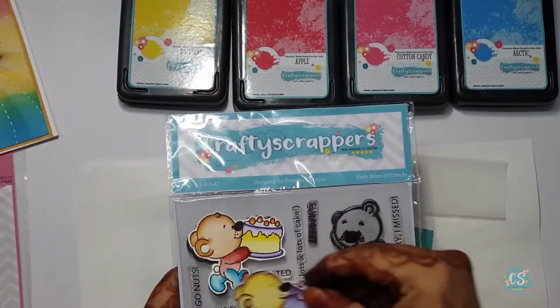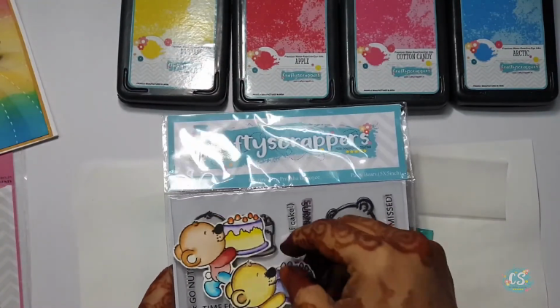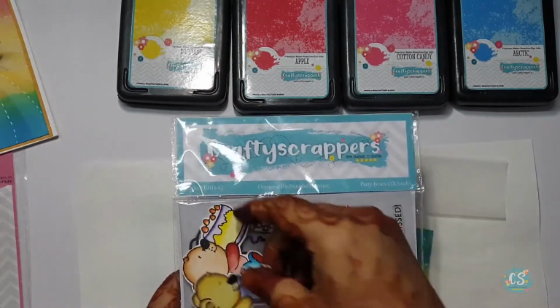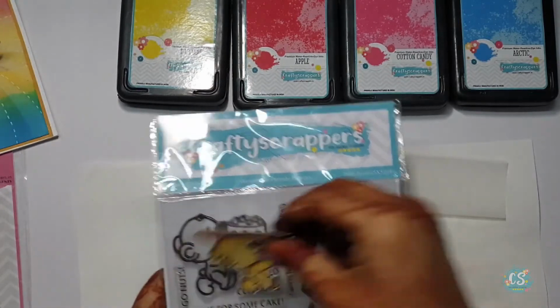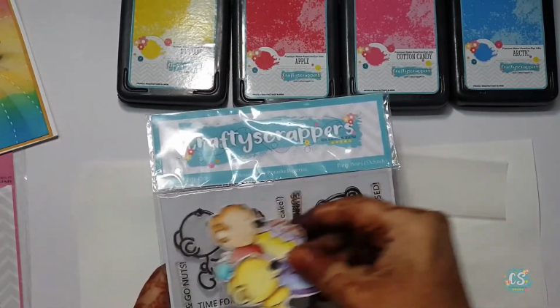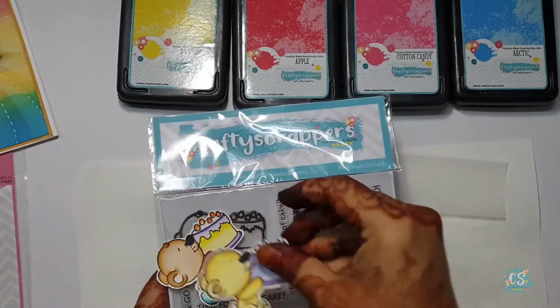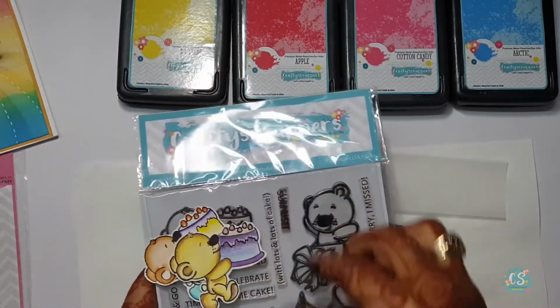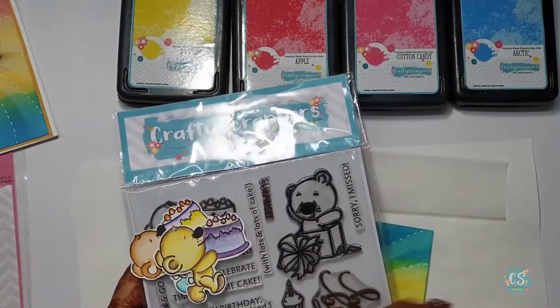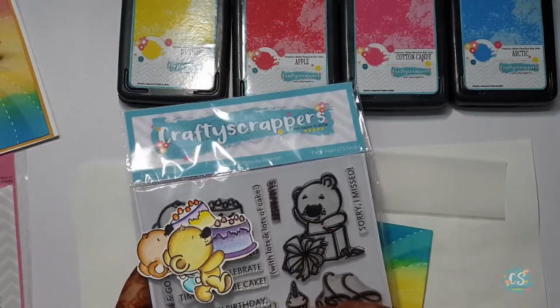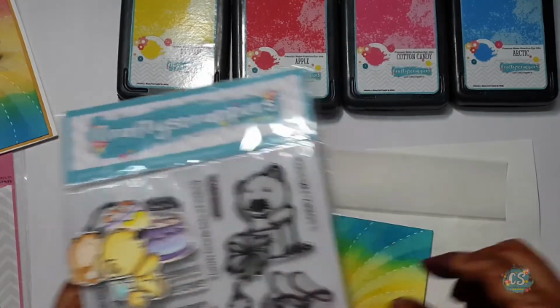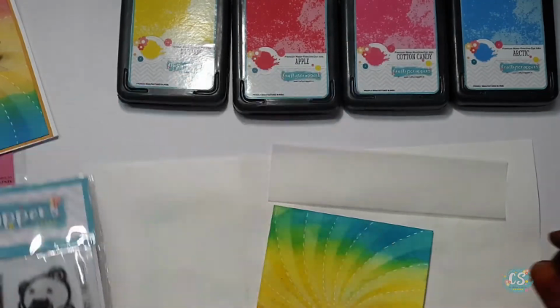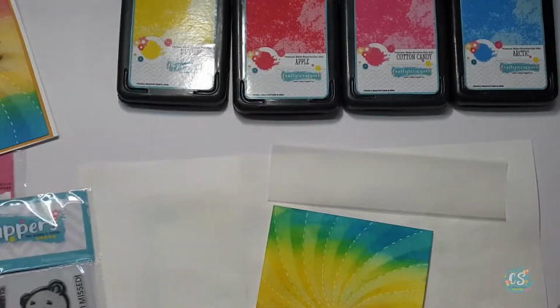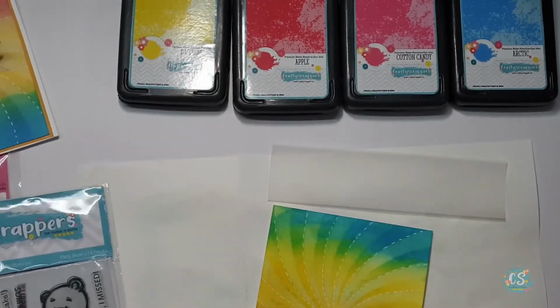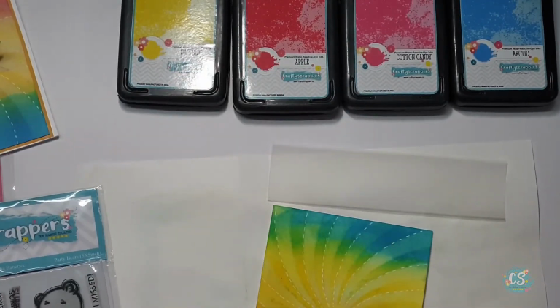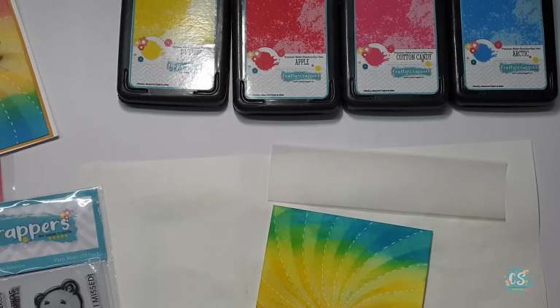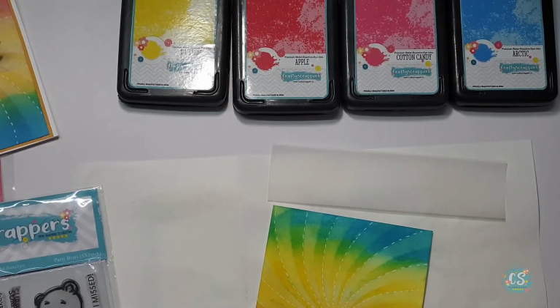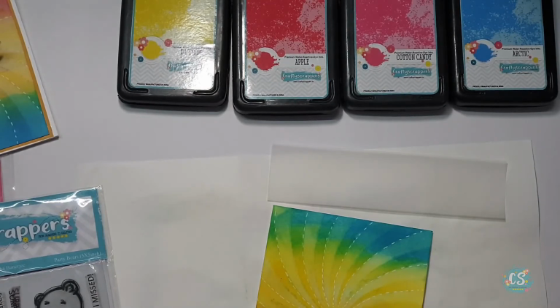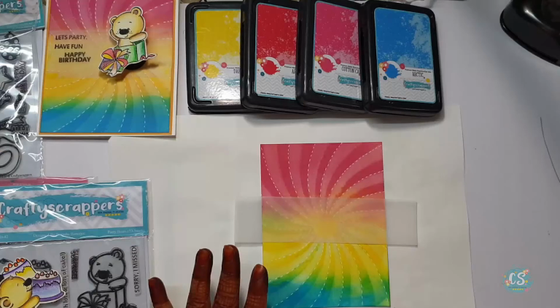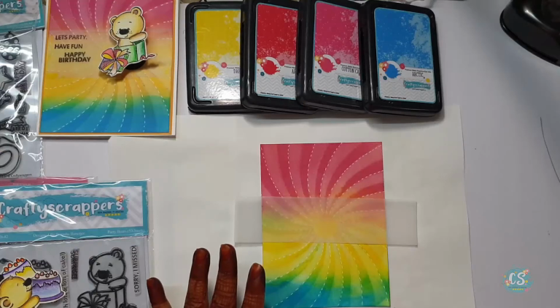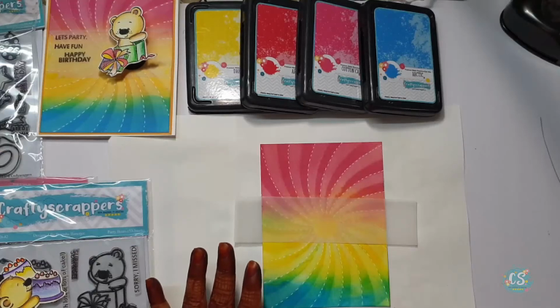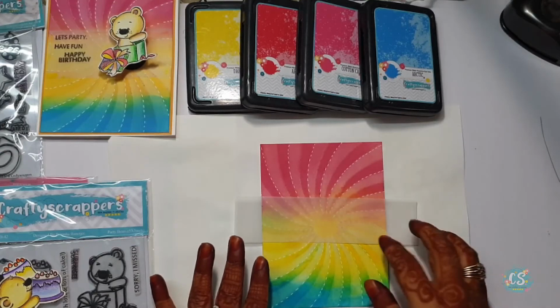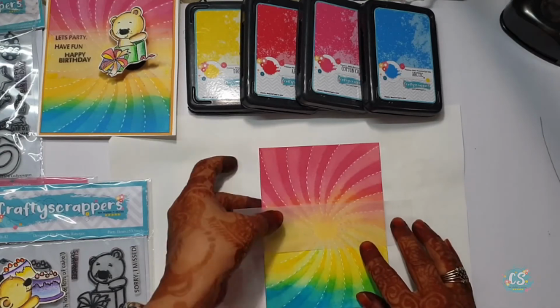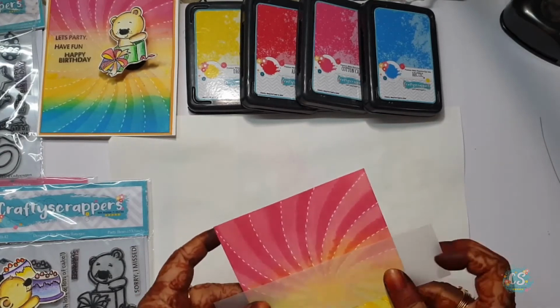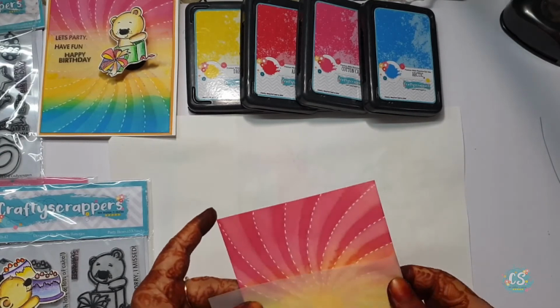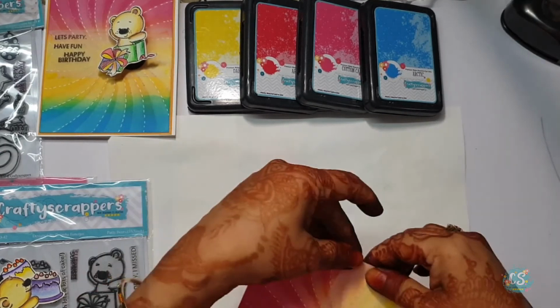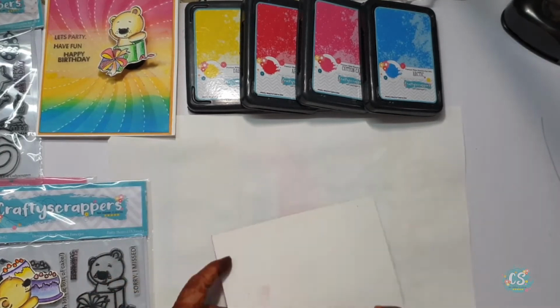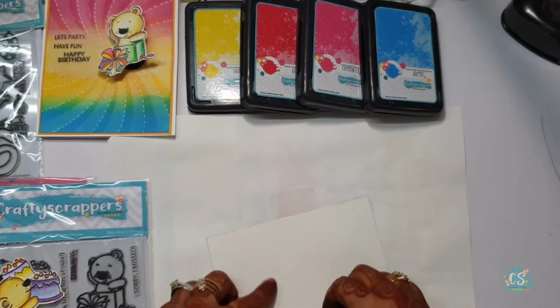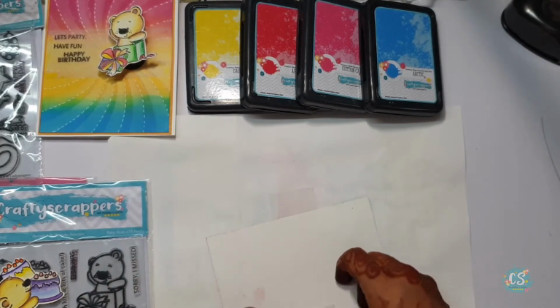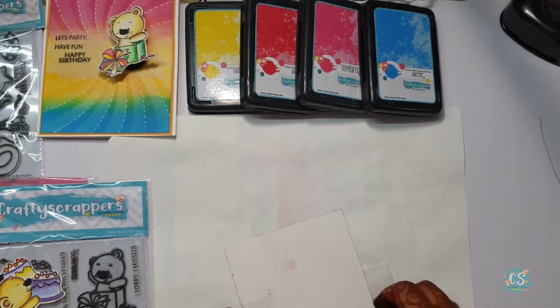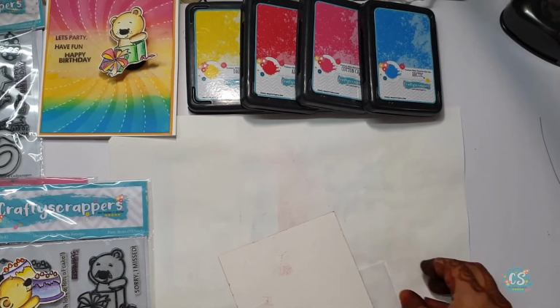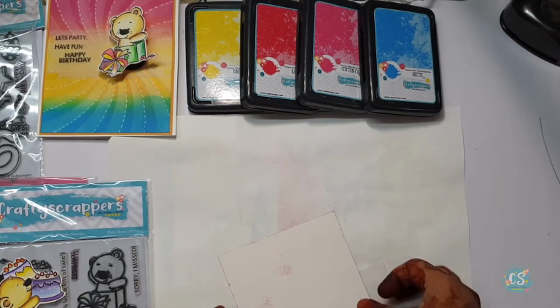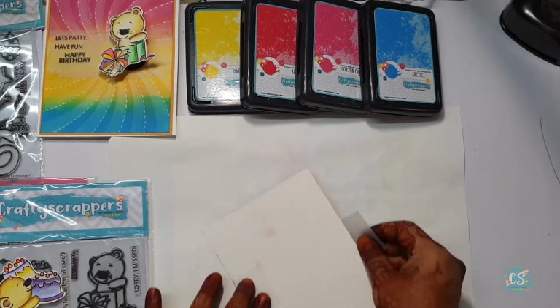Now in front of me are these pretty bear stamps from Crafty Scrappers. As you can see I have already colored them beautifully and fuzzy cut them. Now I am placing the vellum strip at the center of the card and sticking it.